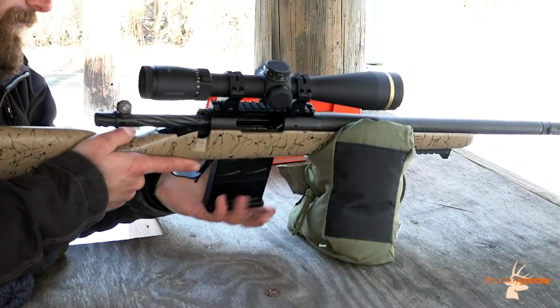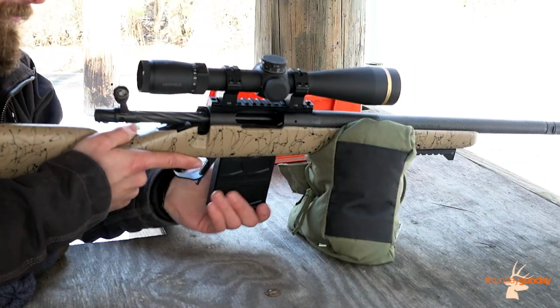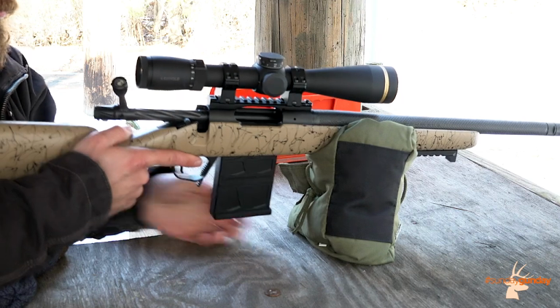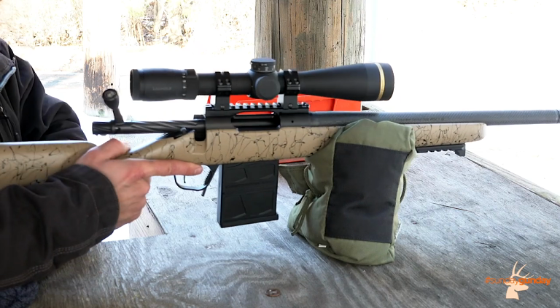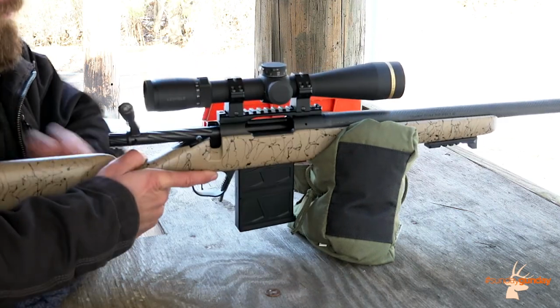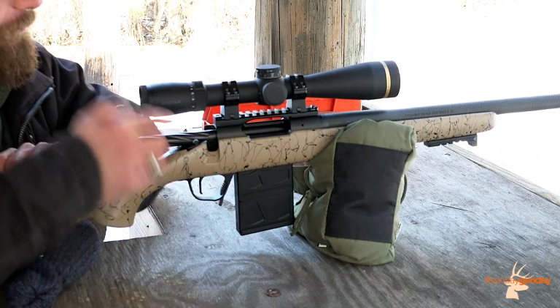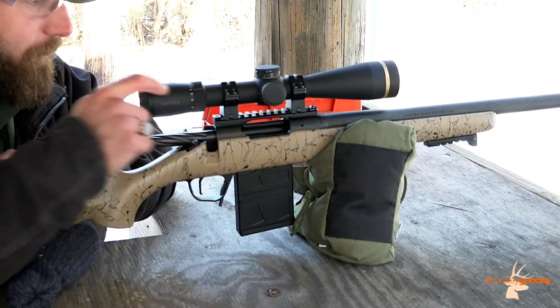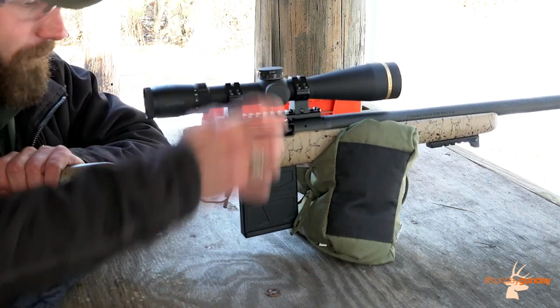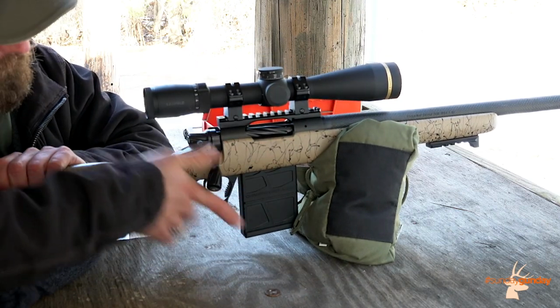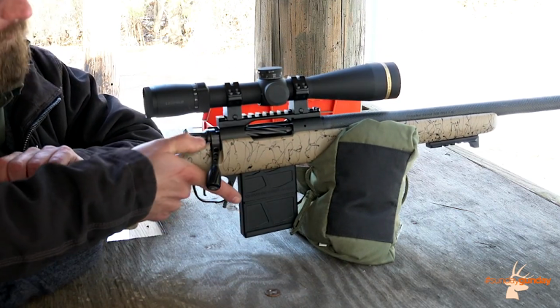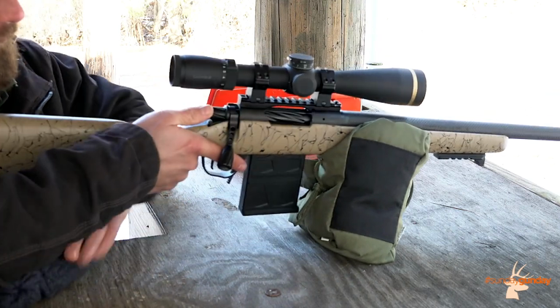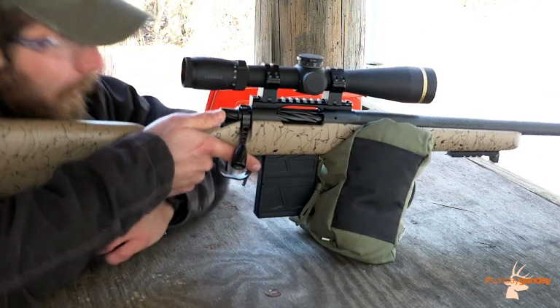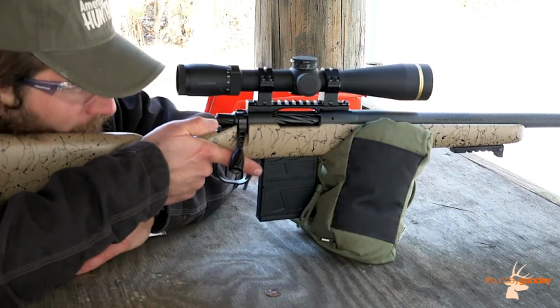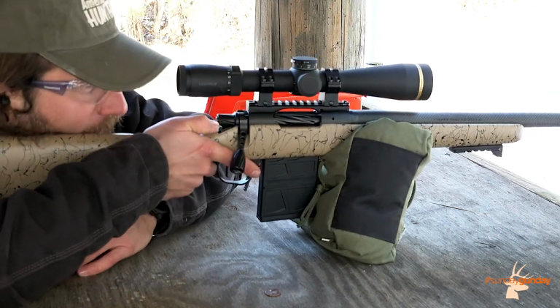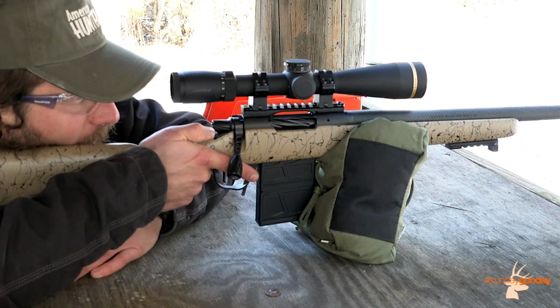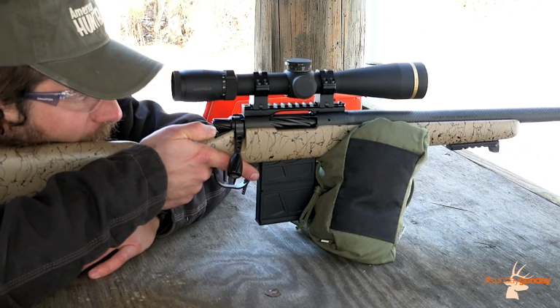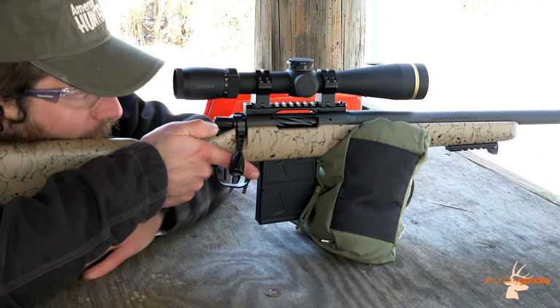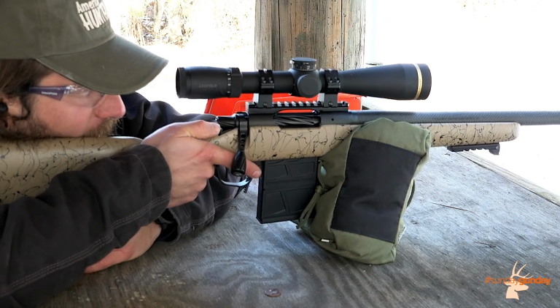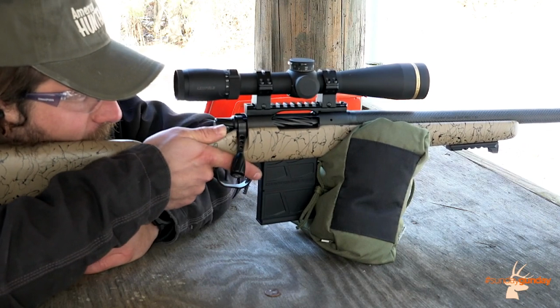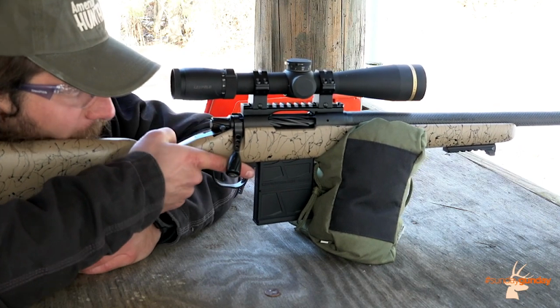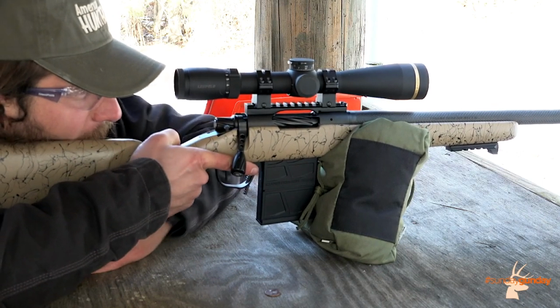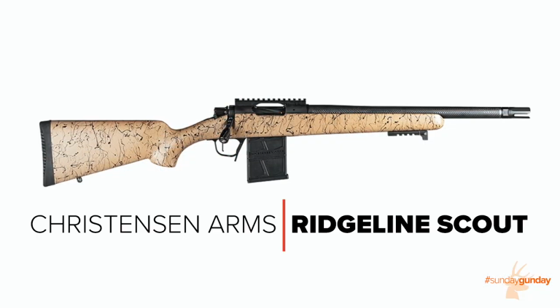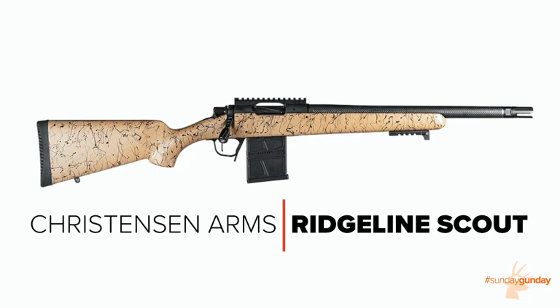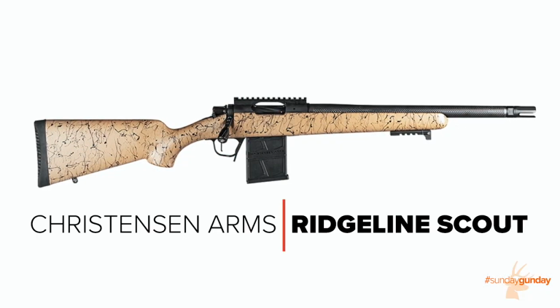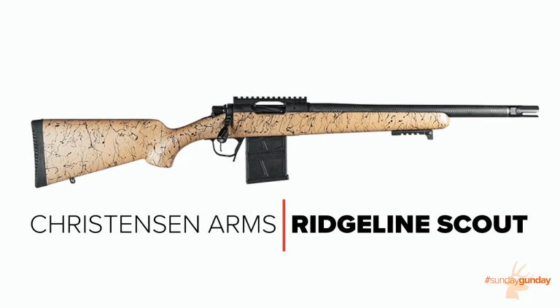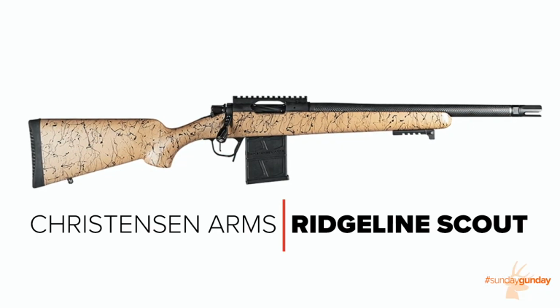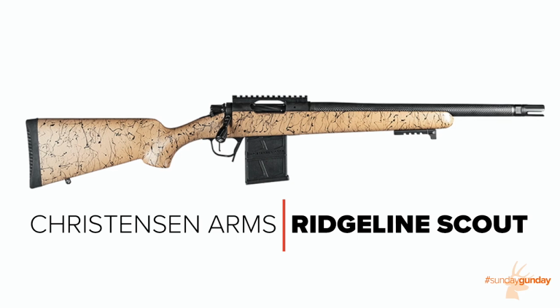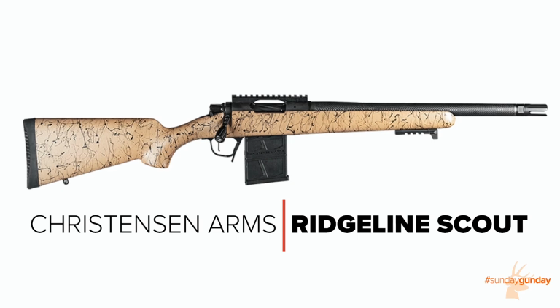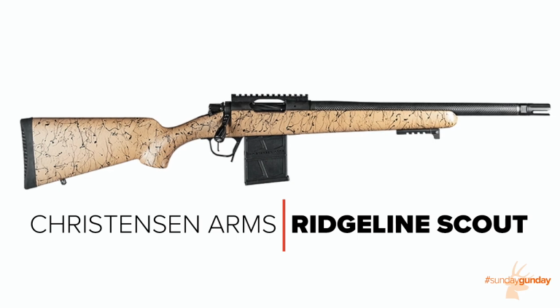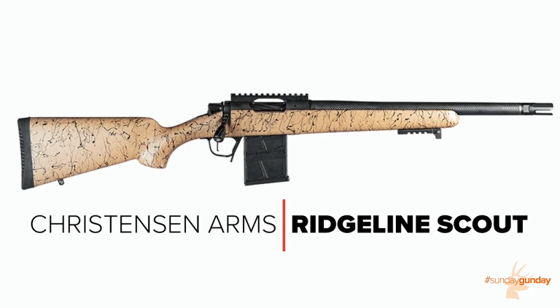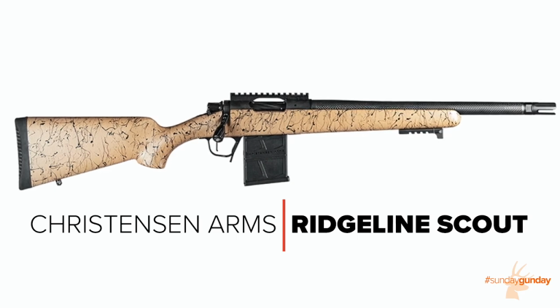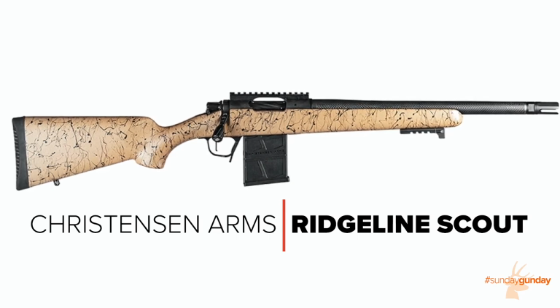Welcome back to Sunday Gun Day. Oftentimes when rifle shopping, there is a distinct and marked trade-off between accuracy and portability. Christensen Arms has sought to eliminate that choice with the Ridgeline Scout rifle.